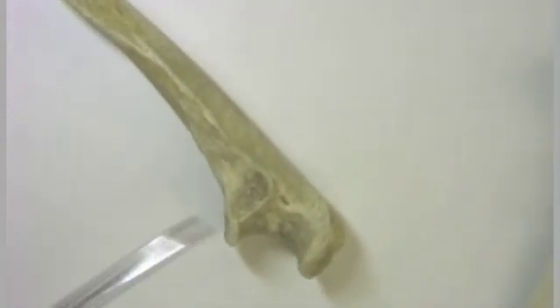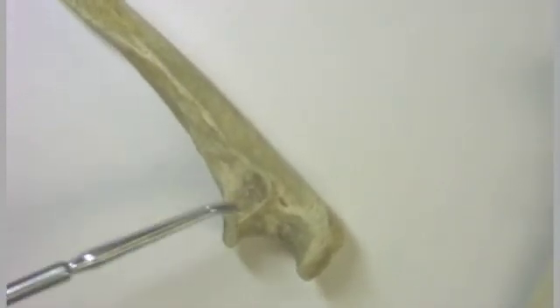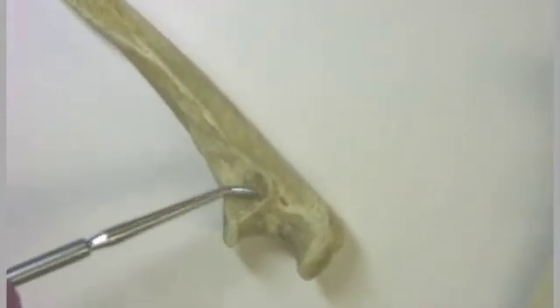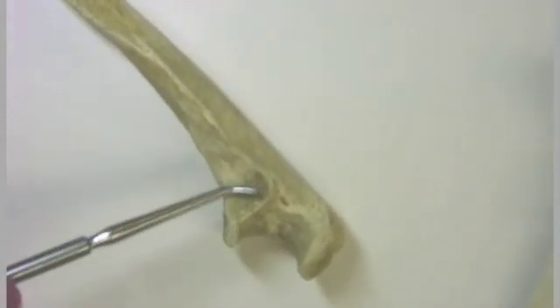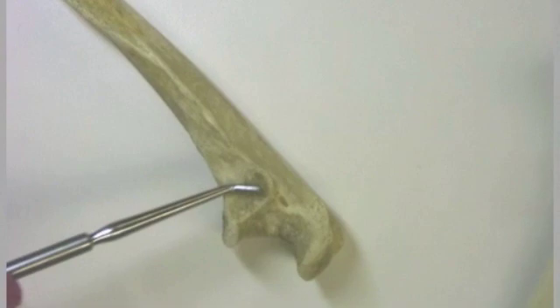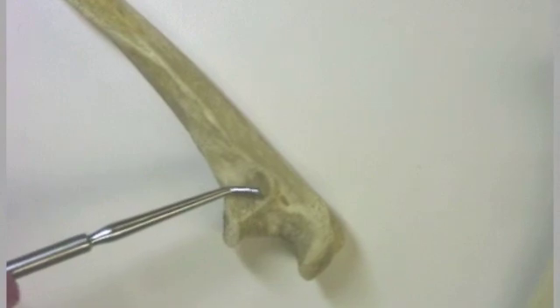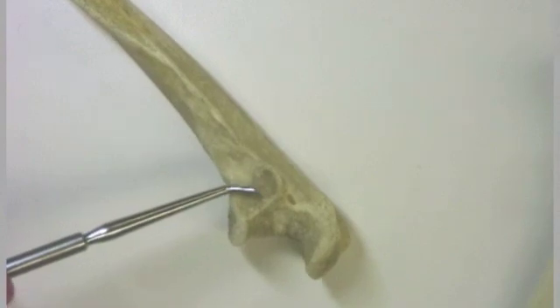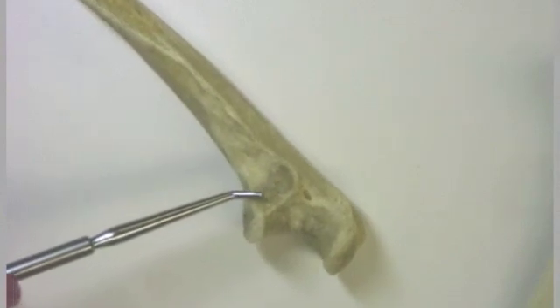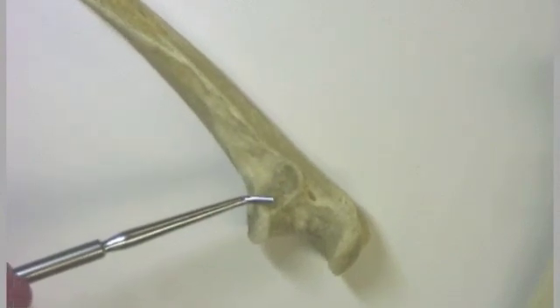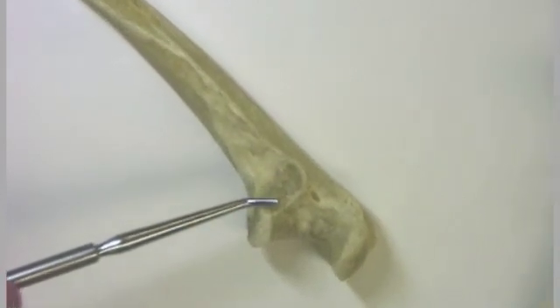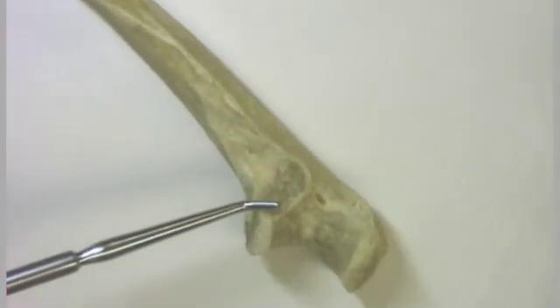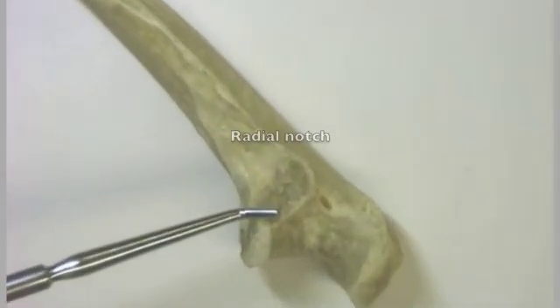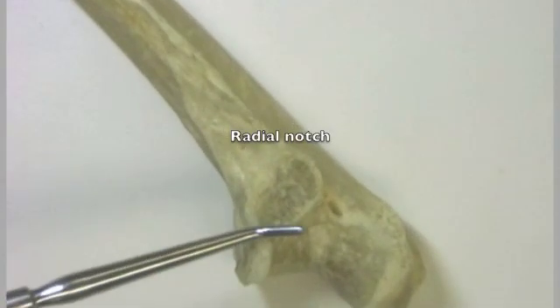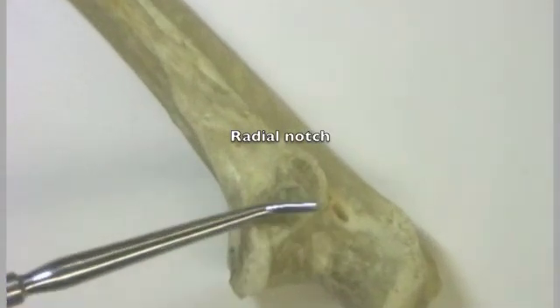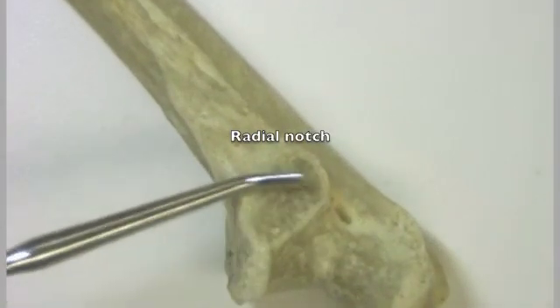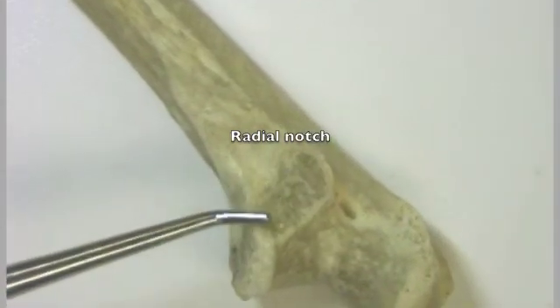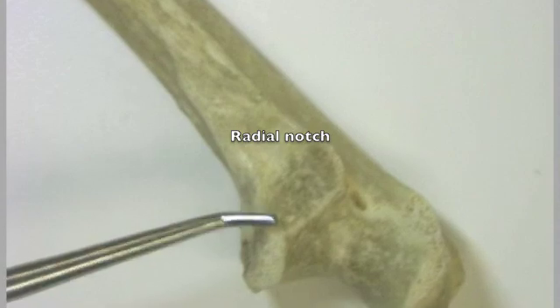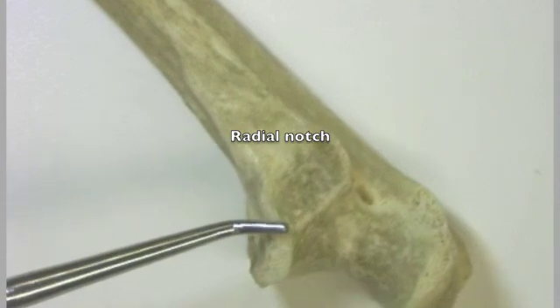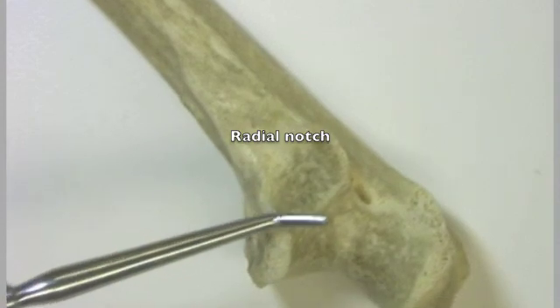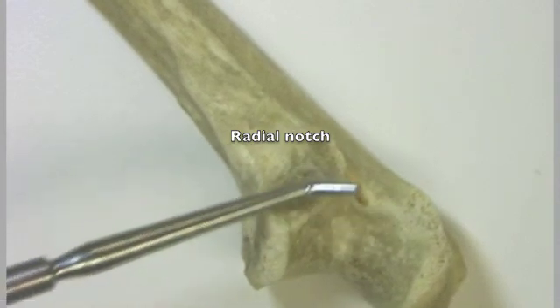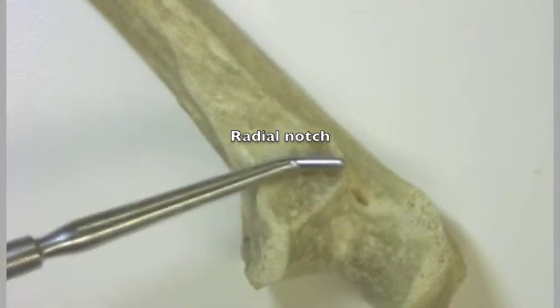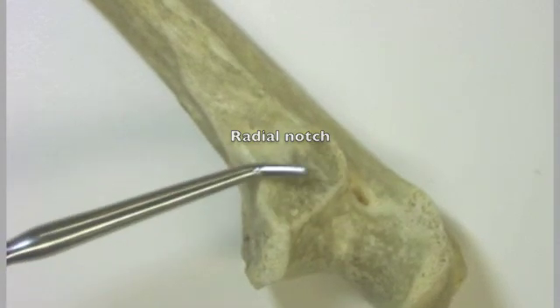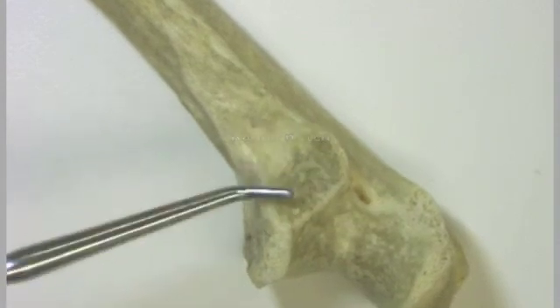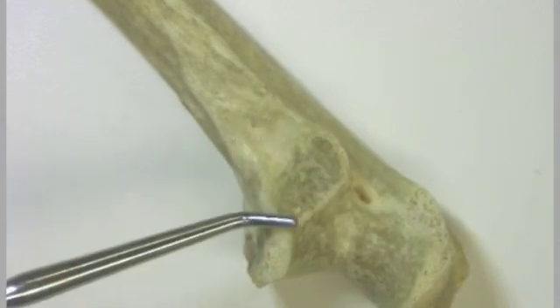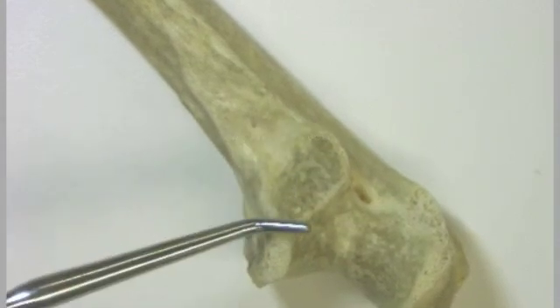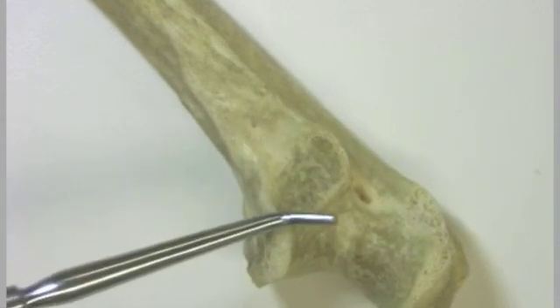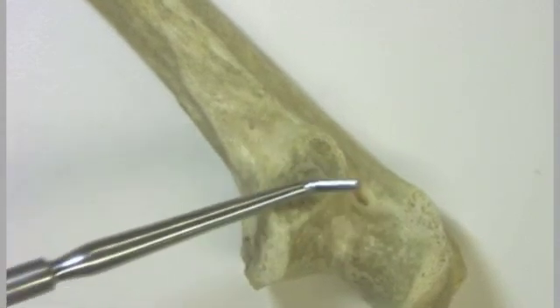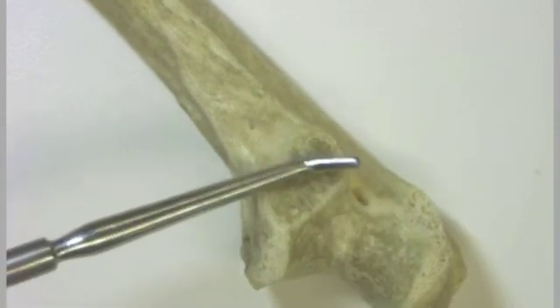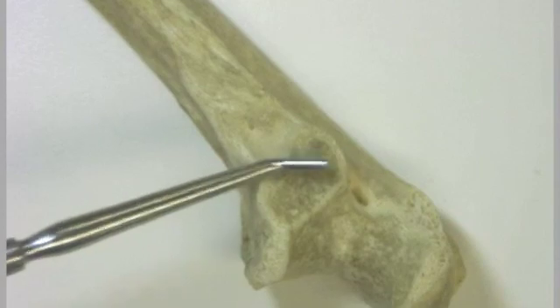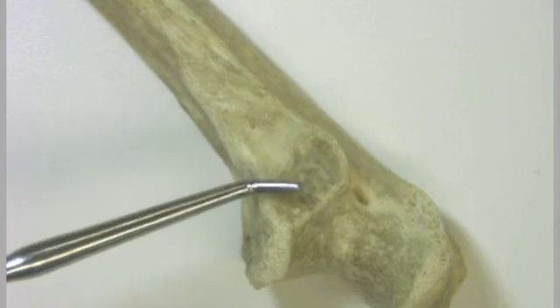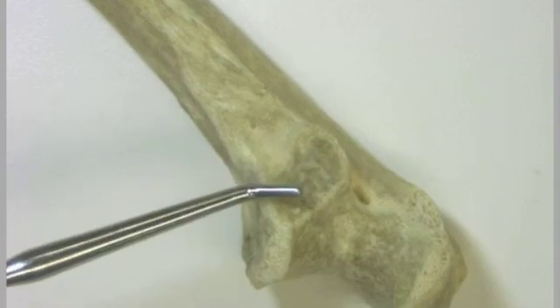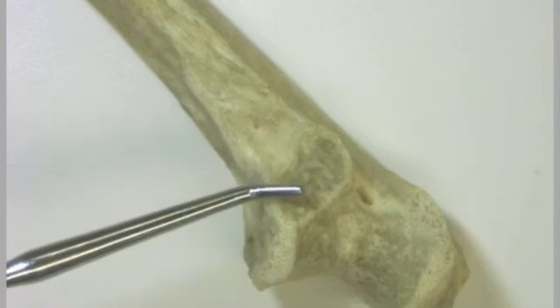On this side we see another notch, that is called the radial notch. The radial notch, as mentioned in a previous video, is where the head of the radius articulates.